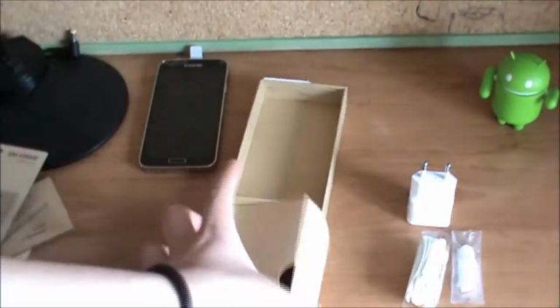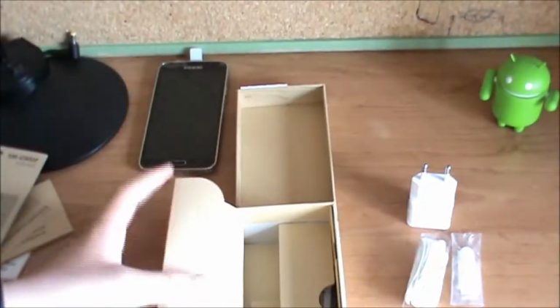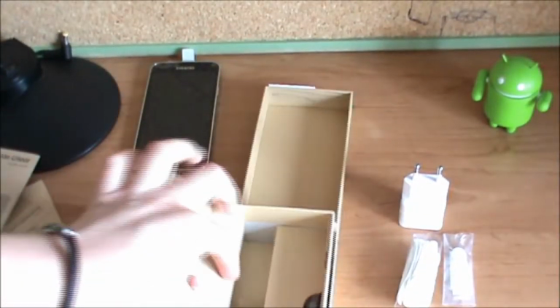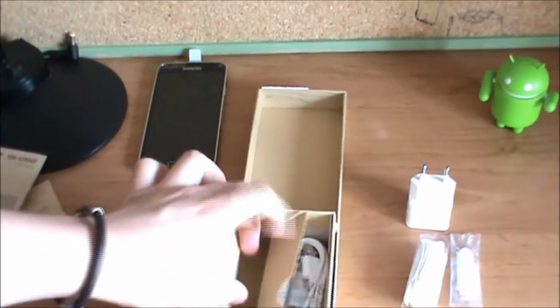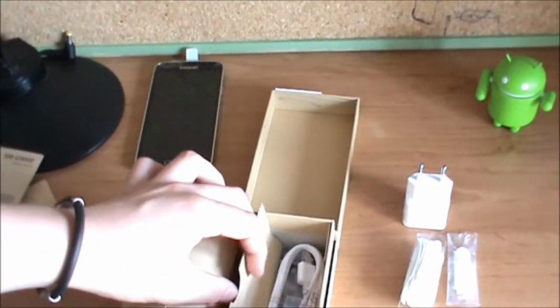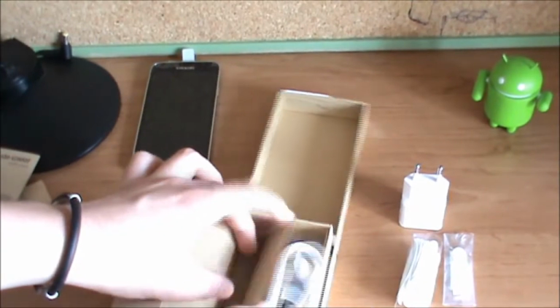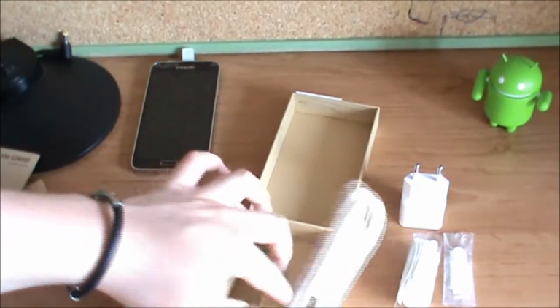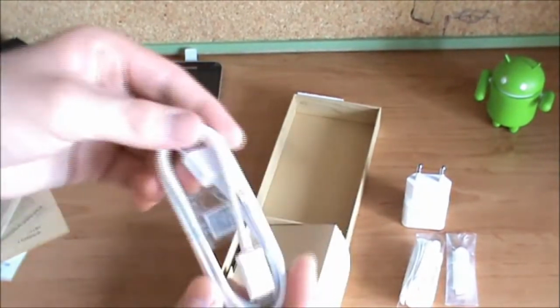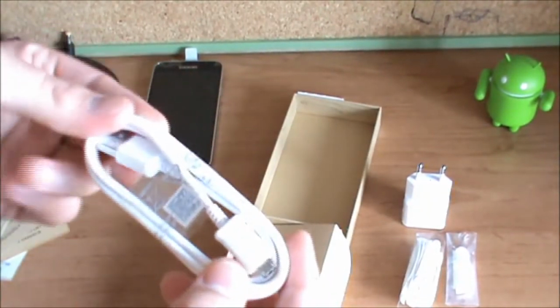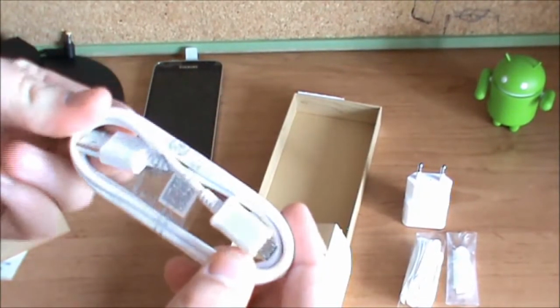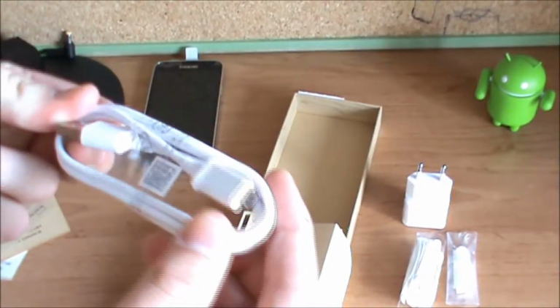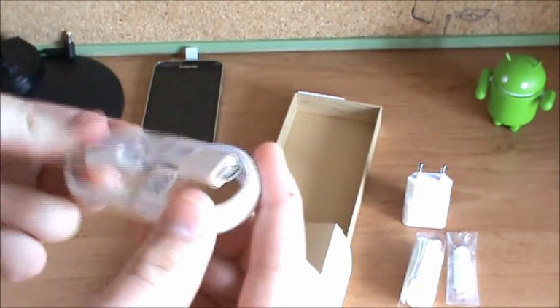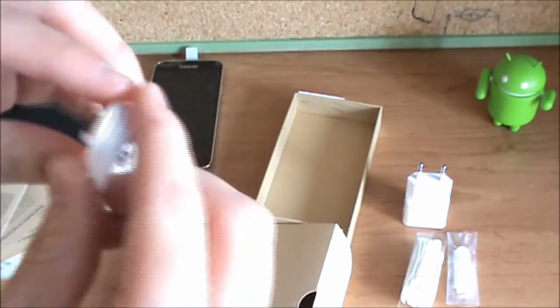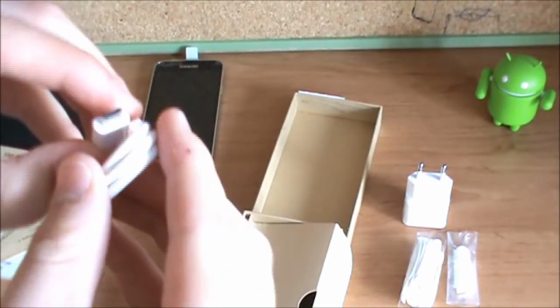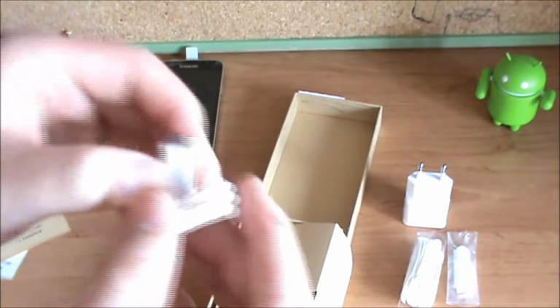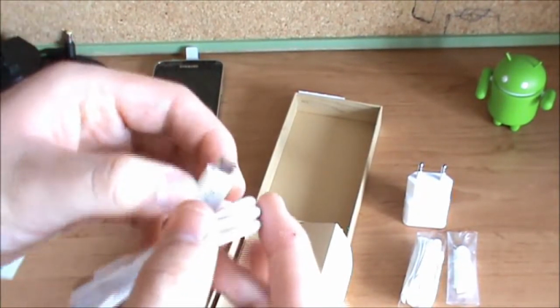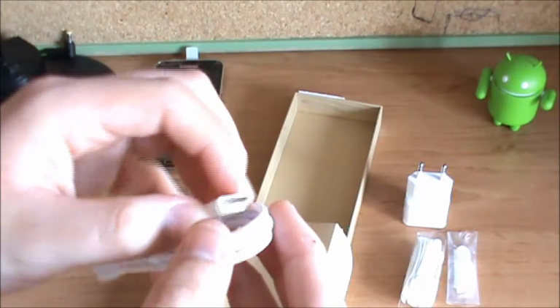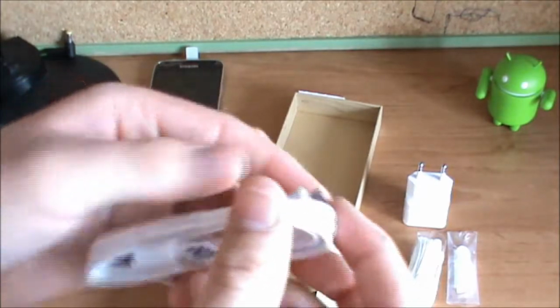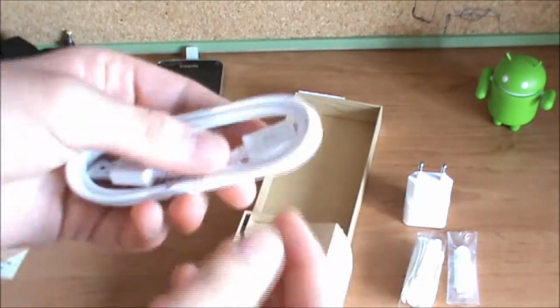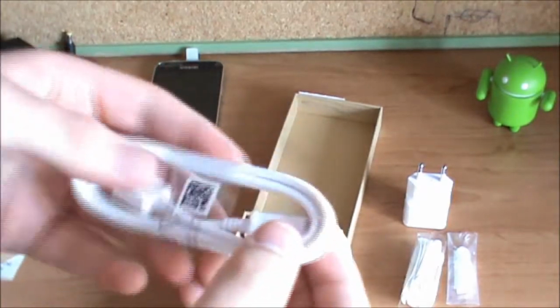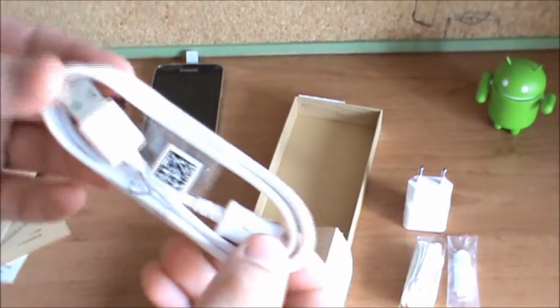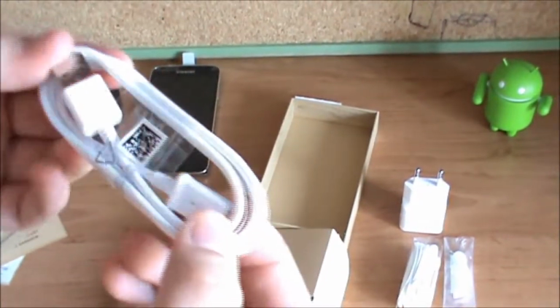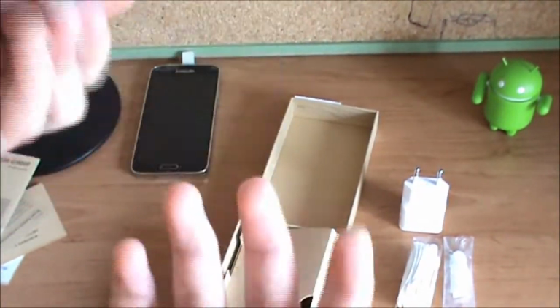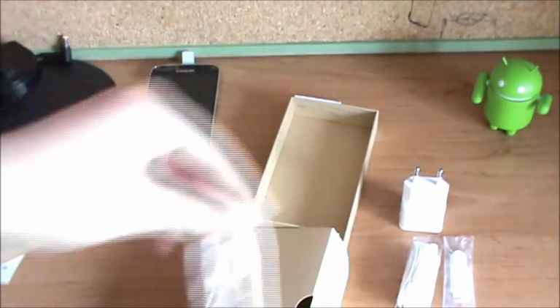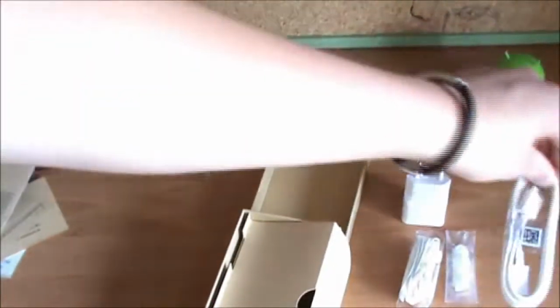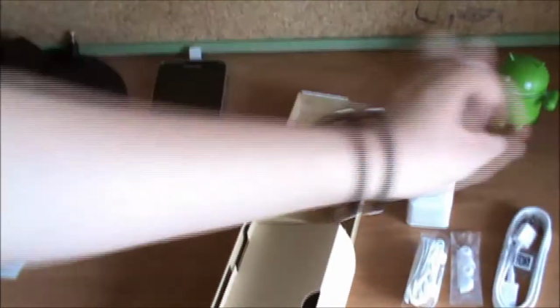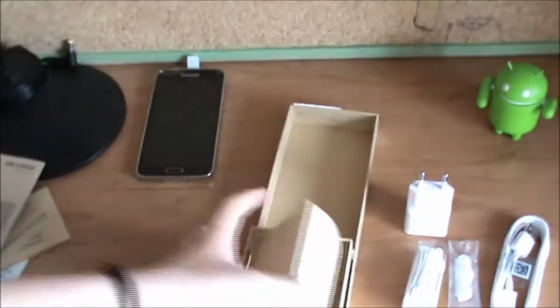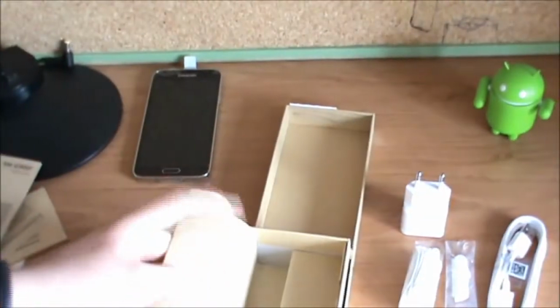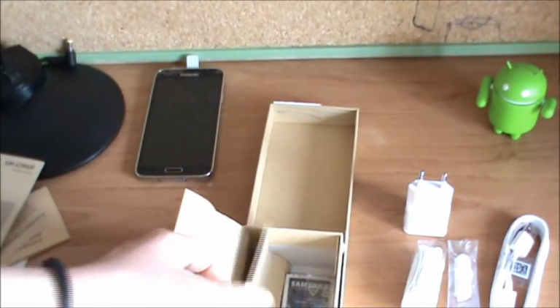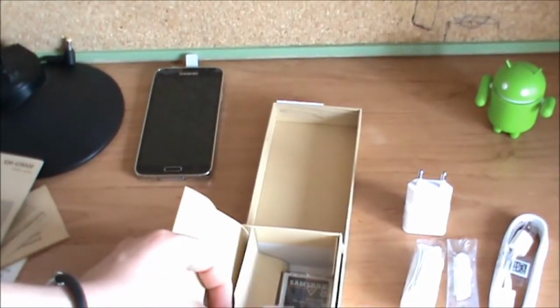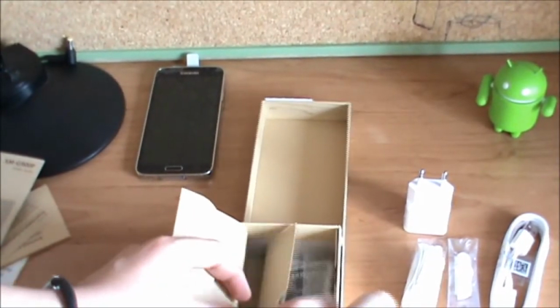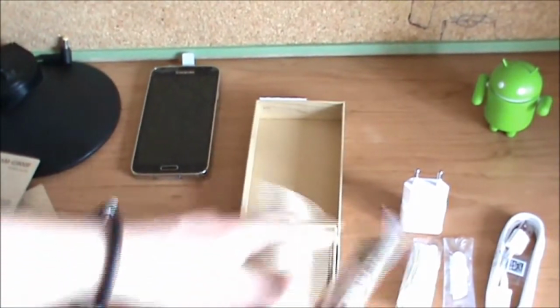And last but not least we got our micro USB cable. This is not a USB 3.0 as you can see — I don't know why, but I'm going to buy a USB 3.0. And of course we got our battery.